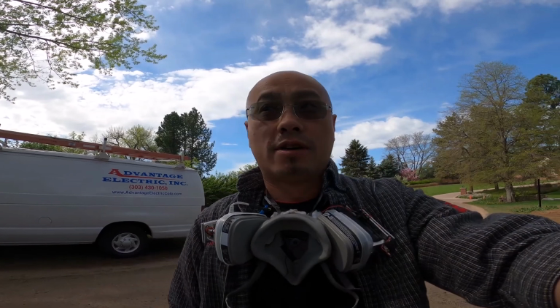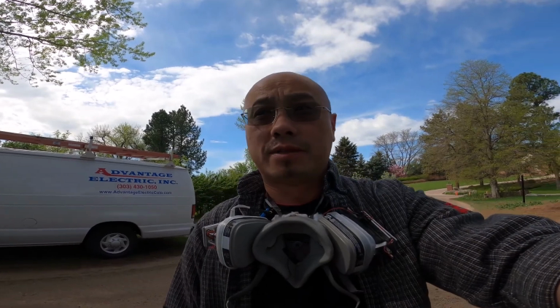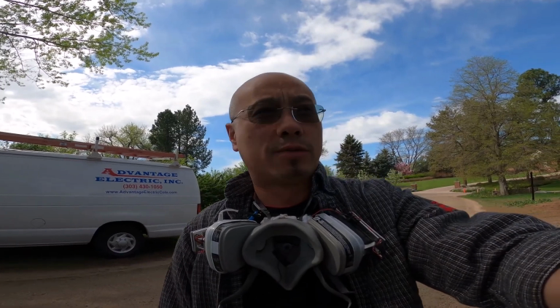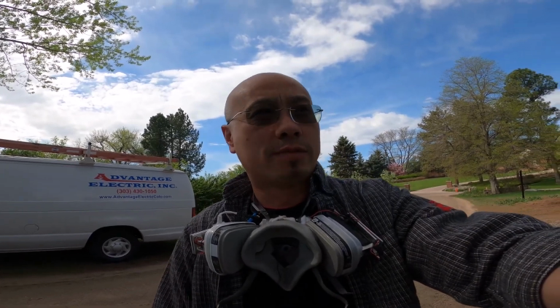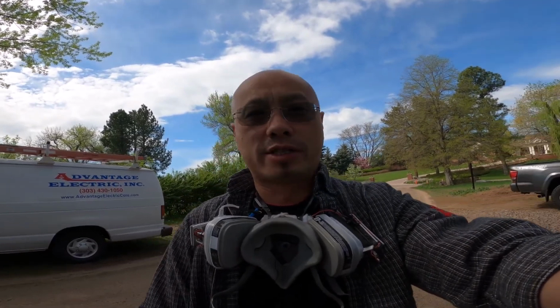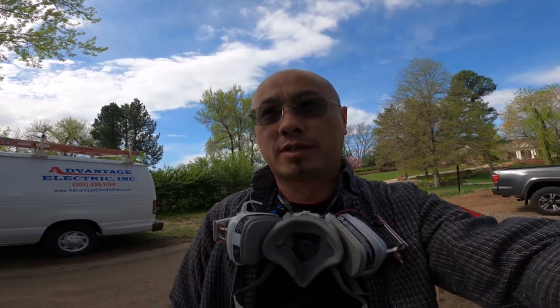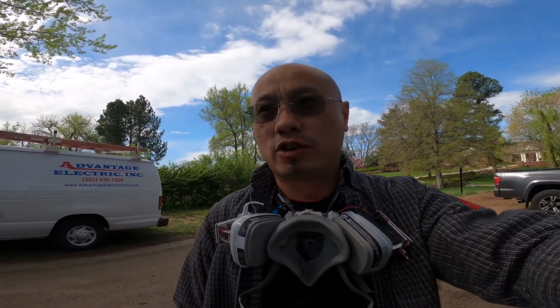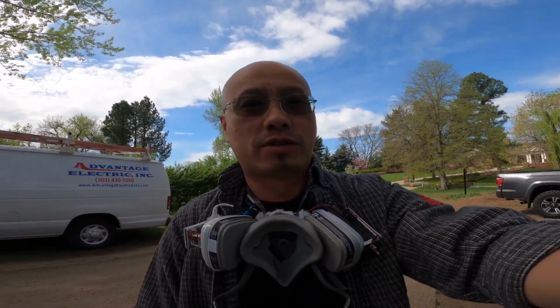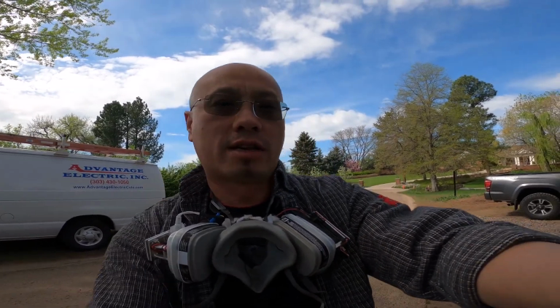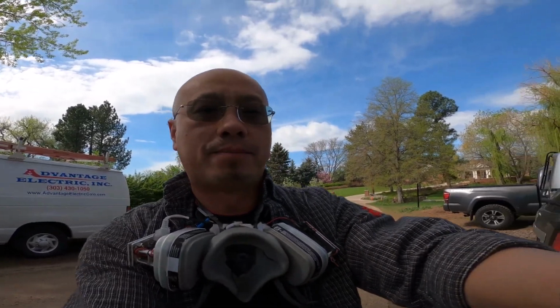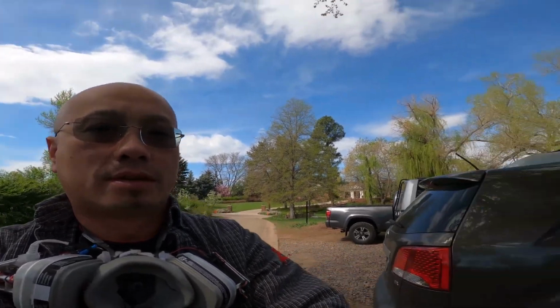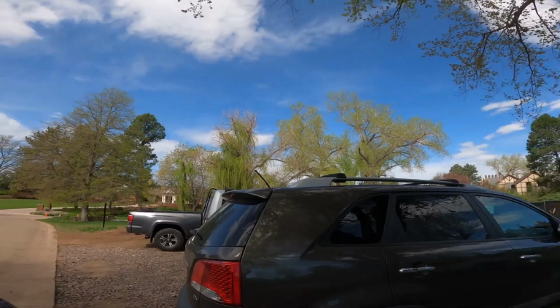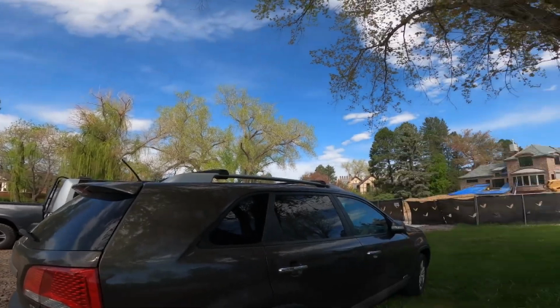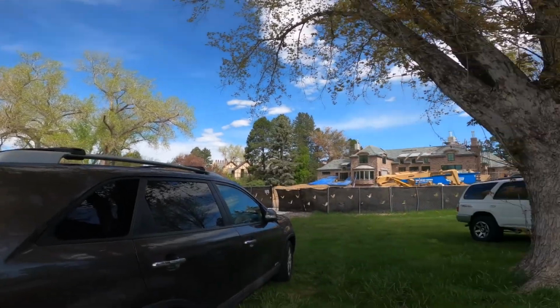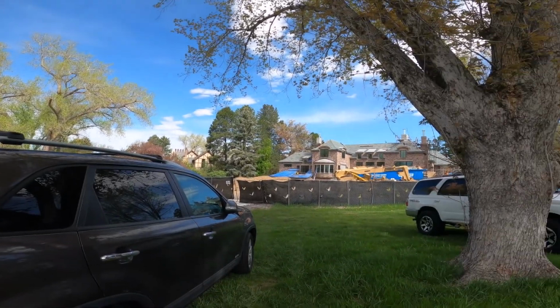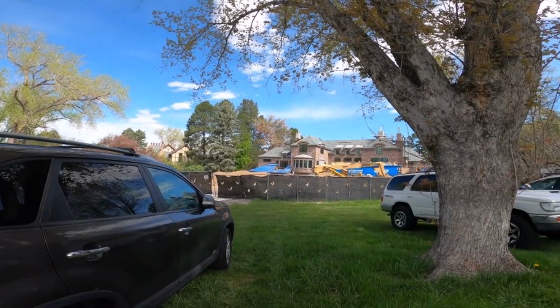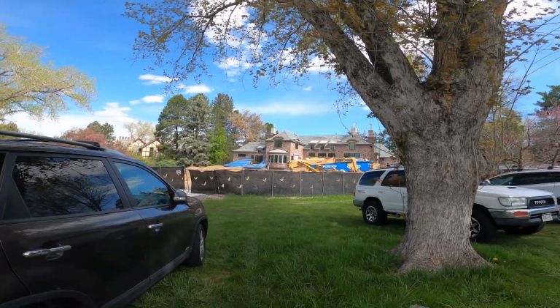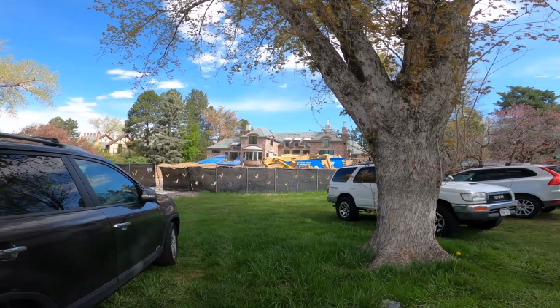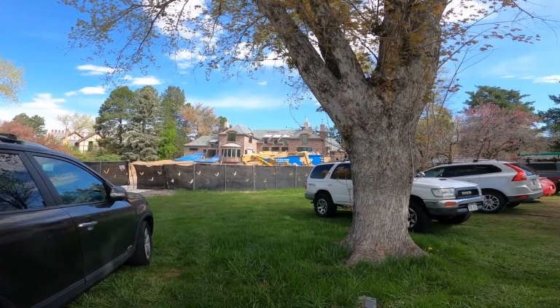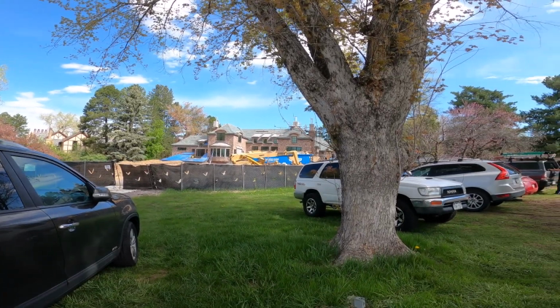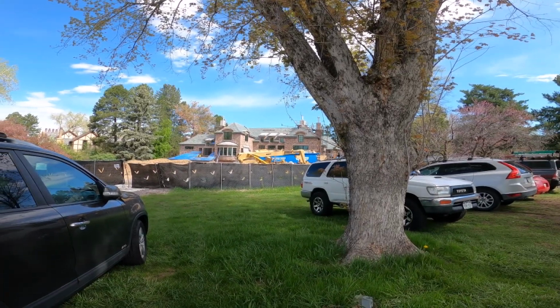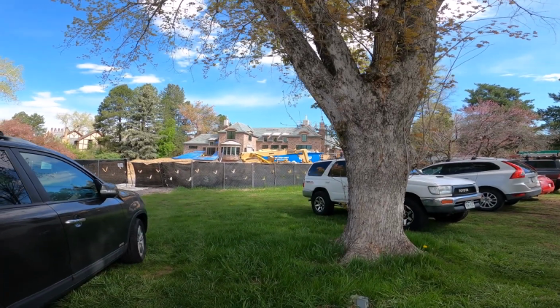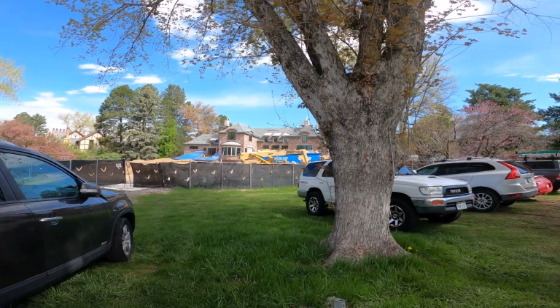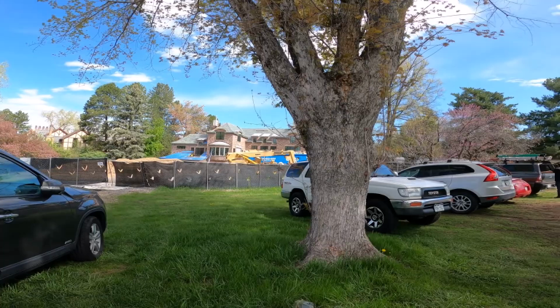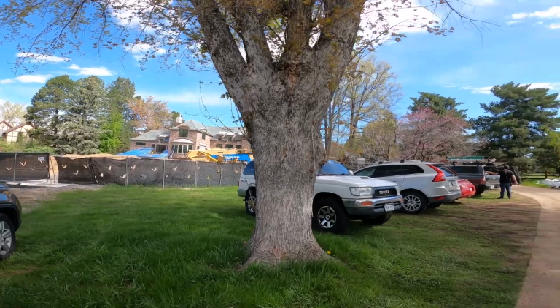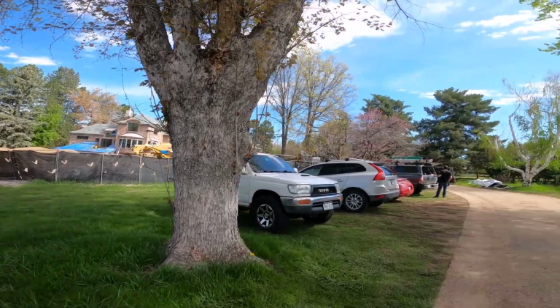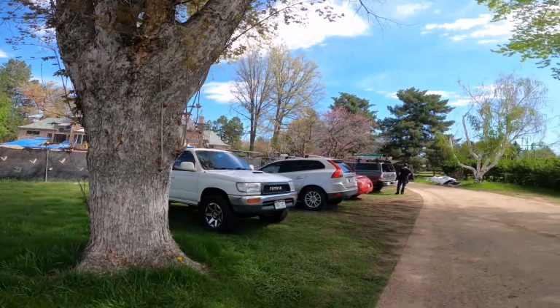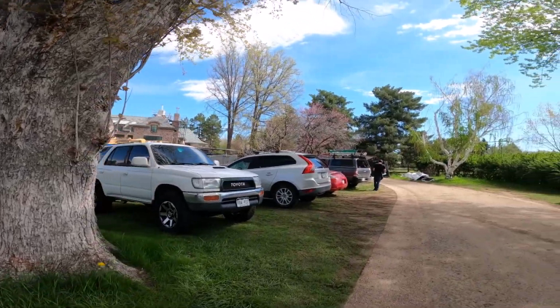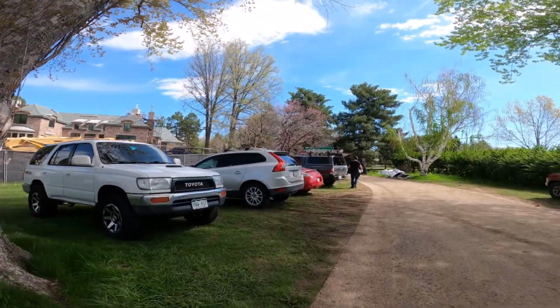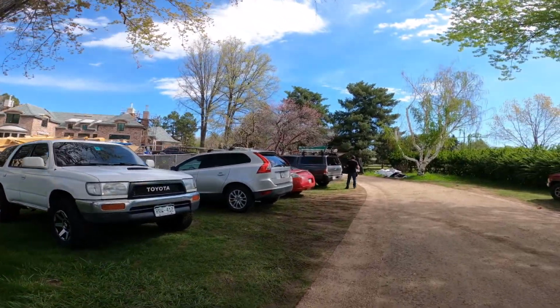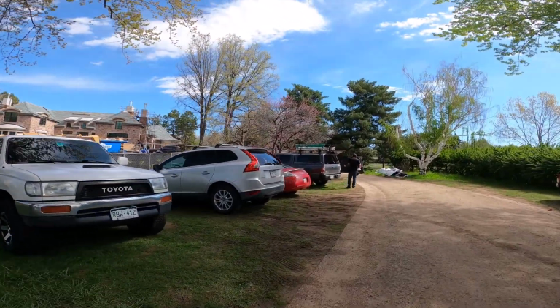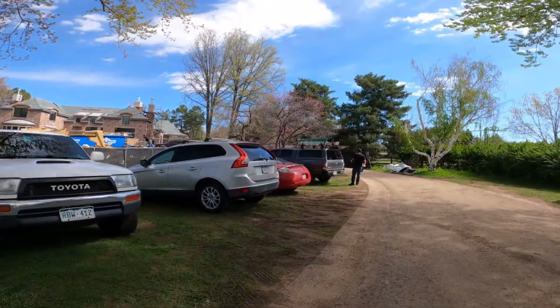Today we're here working on a better project — not a crawl space or an attic. This is one of our projects with full Crestron integration, and the guys are unloading over here.